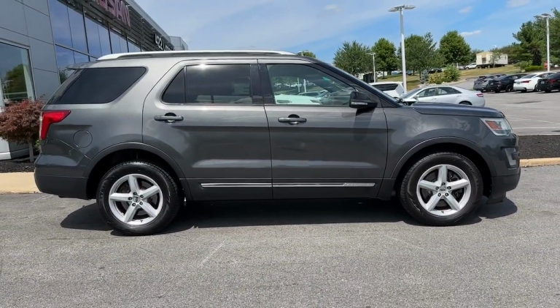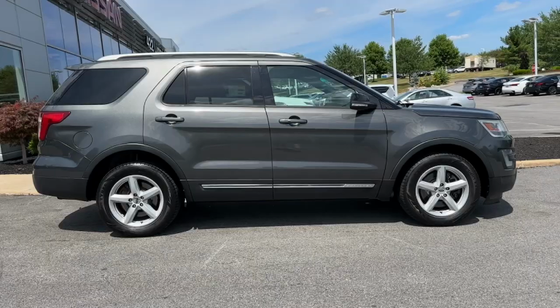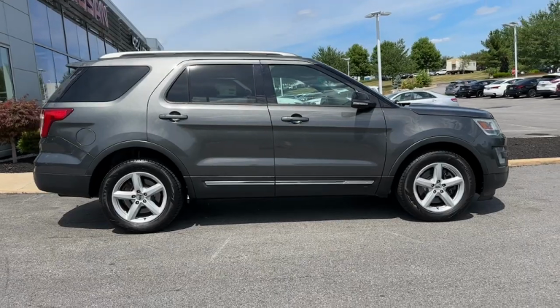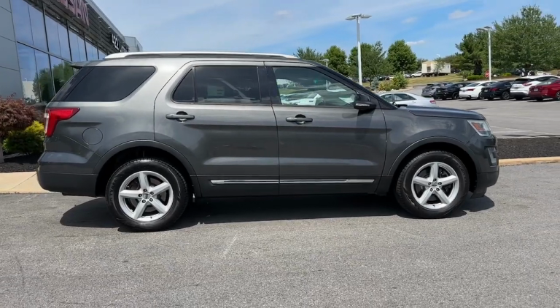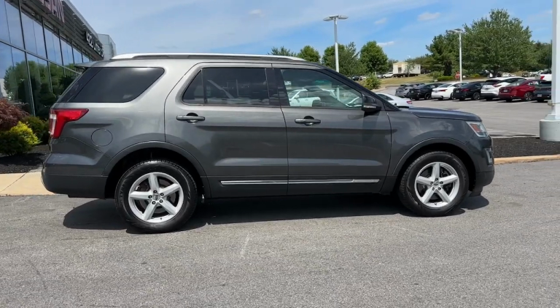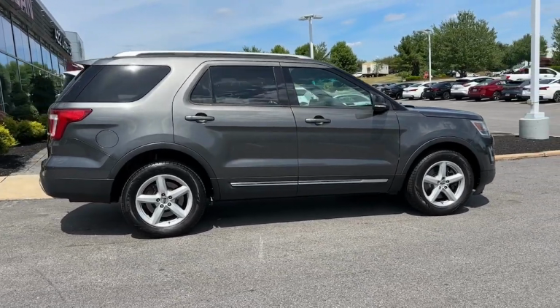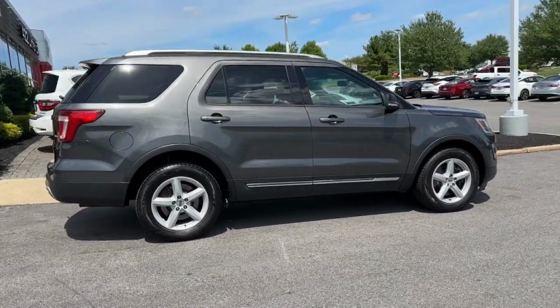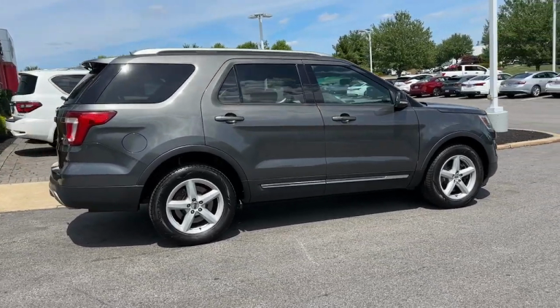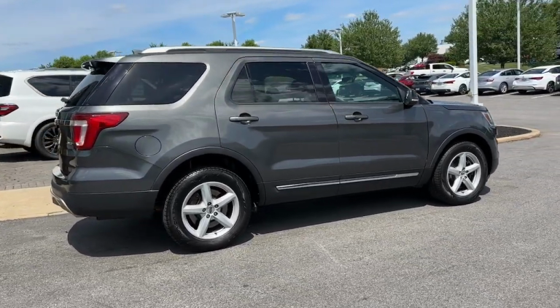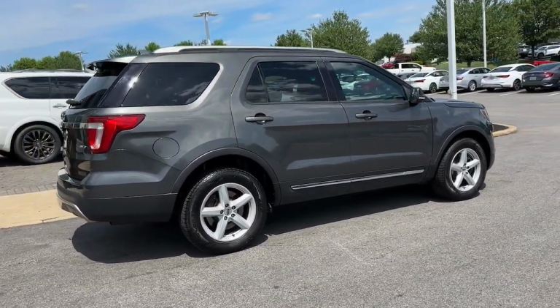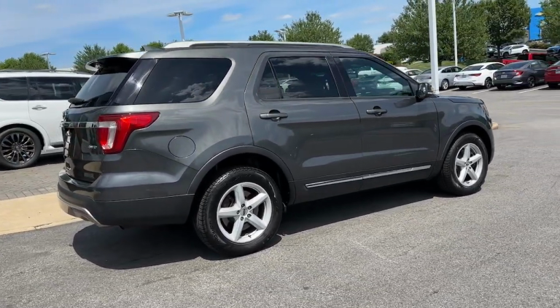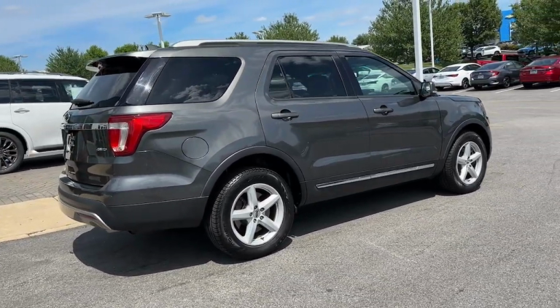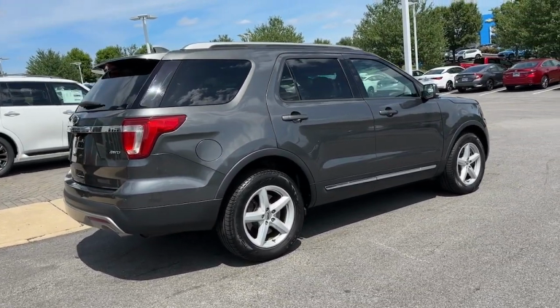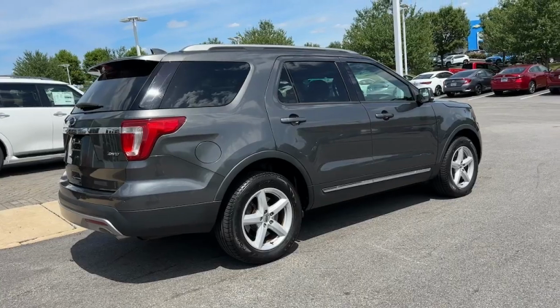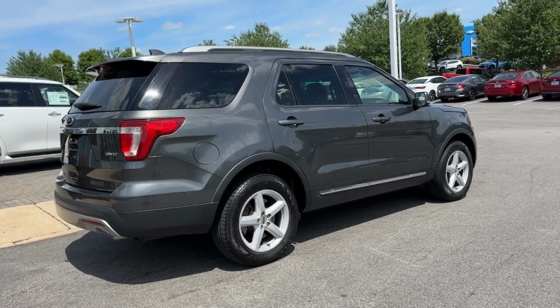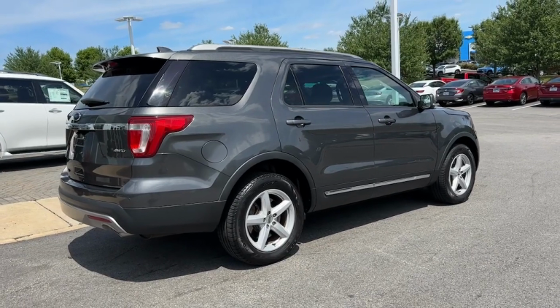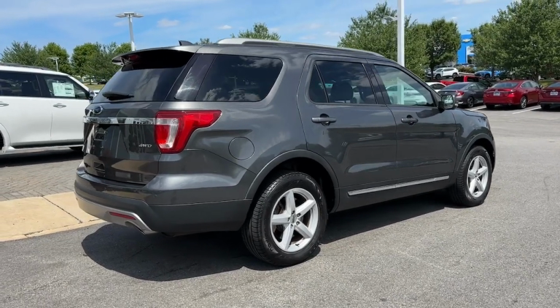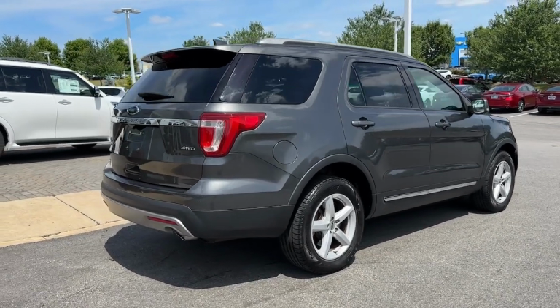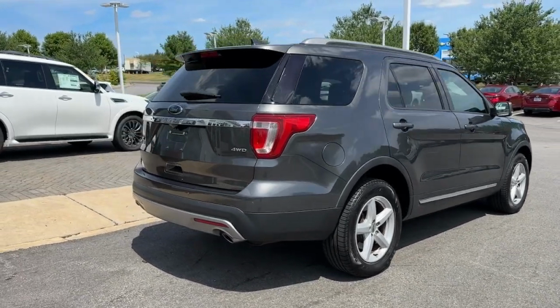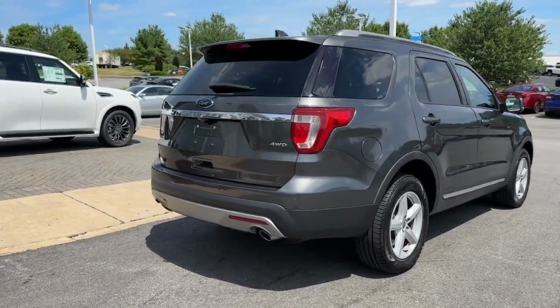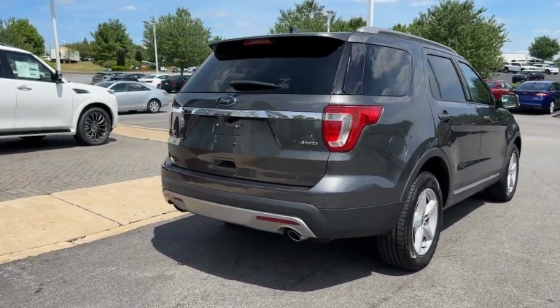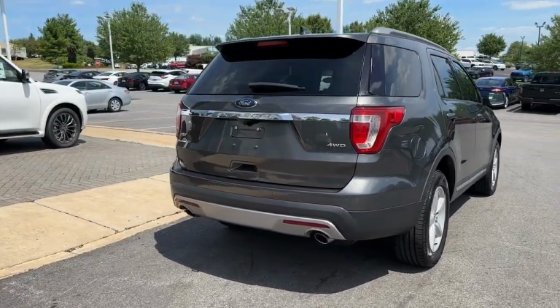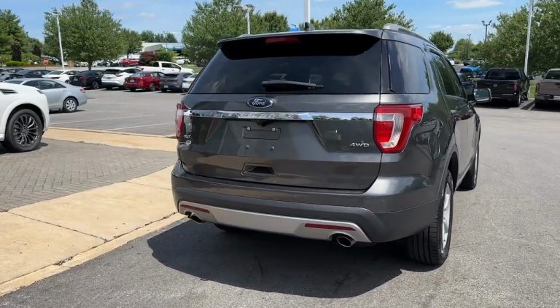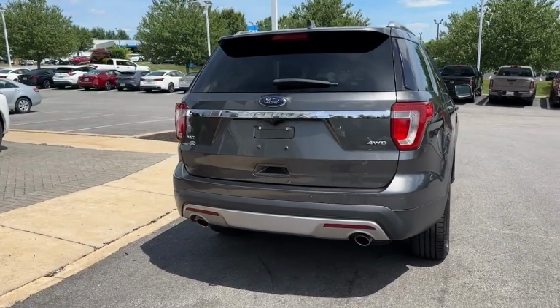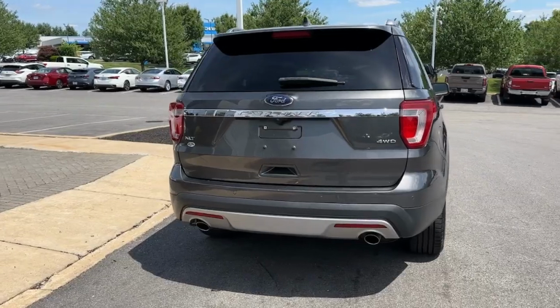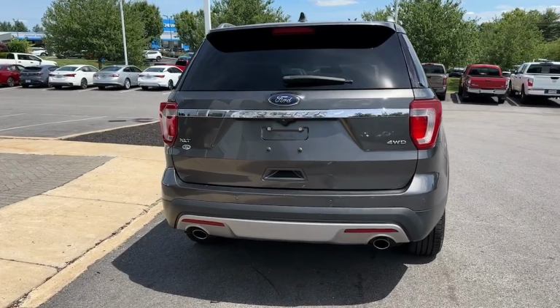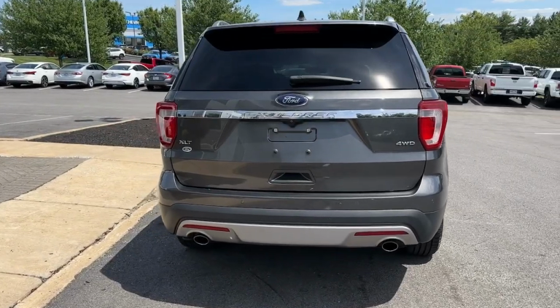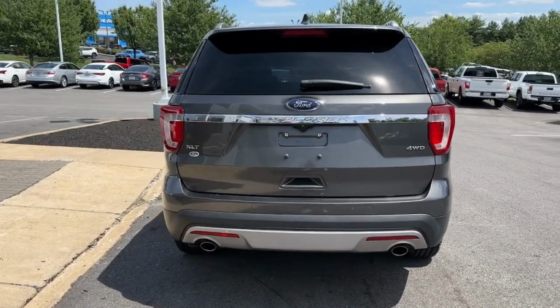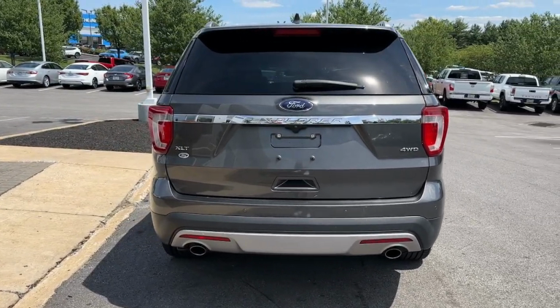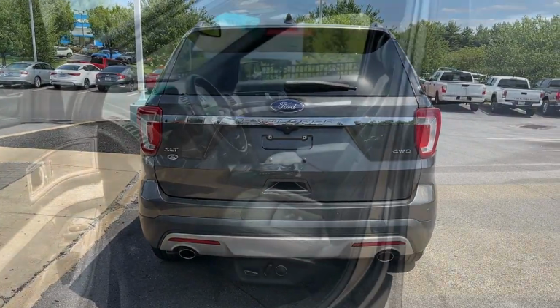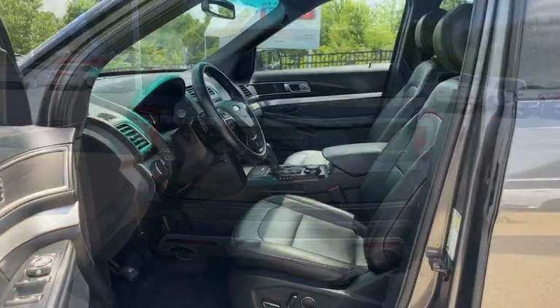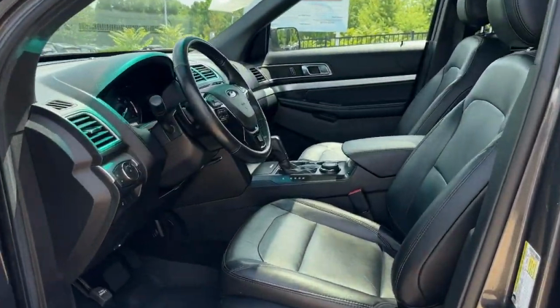These are just some of the great options this vehicle comes with: keyless entry, four-wheel drive, heated mirrors, power passenger seat, keyless start, satellite radio, fog lamps, backup camera, power driver seat, rear AC.